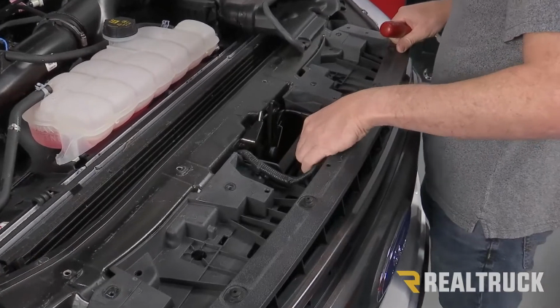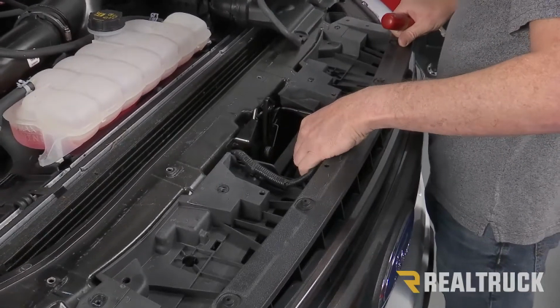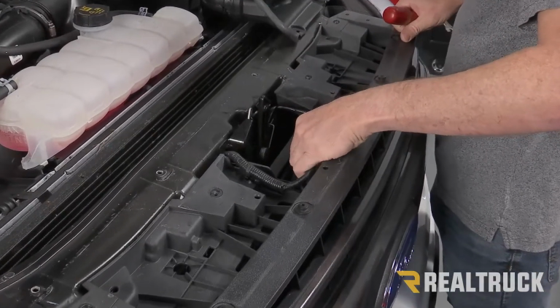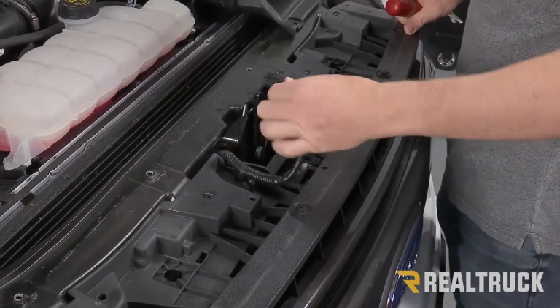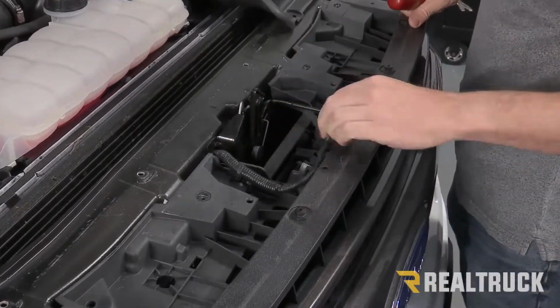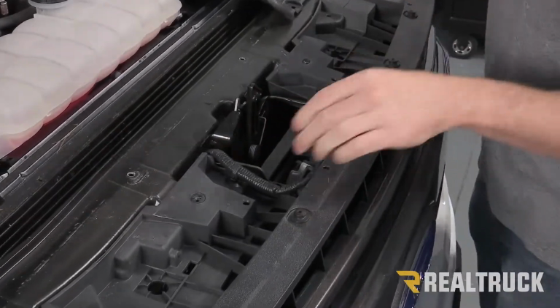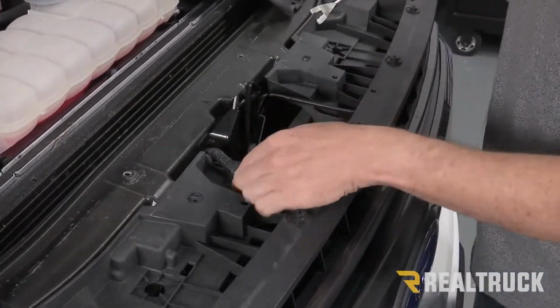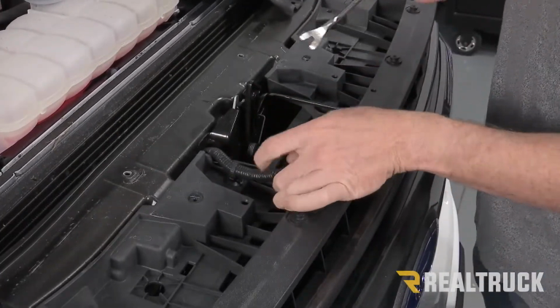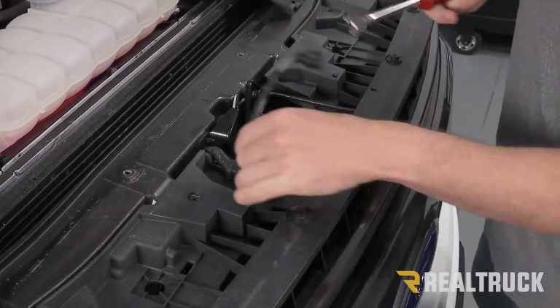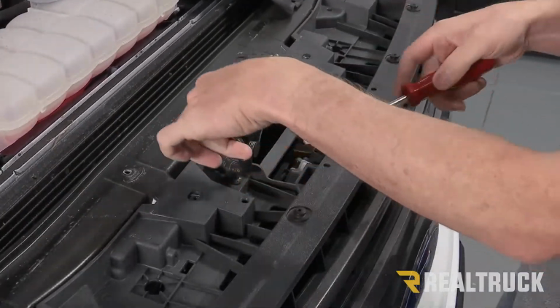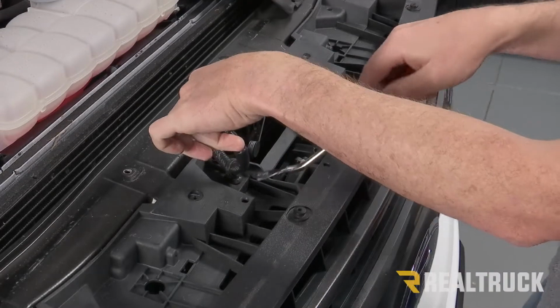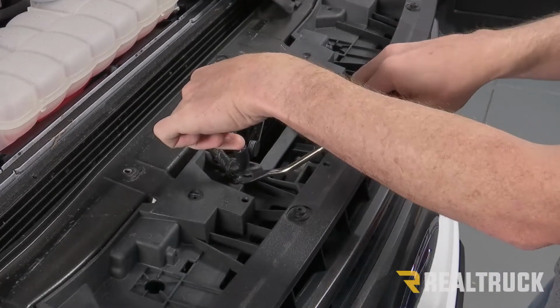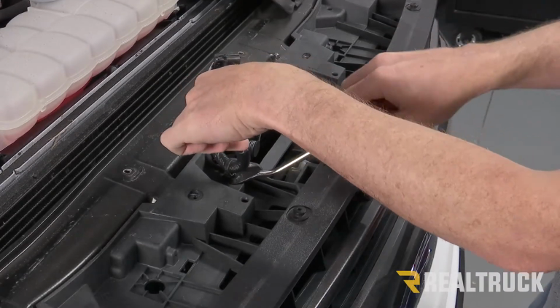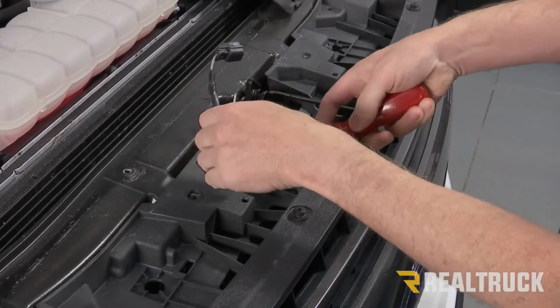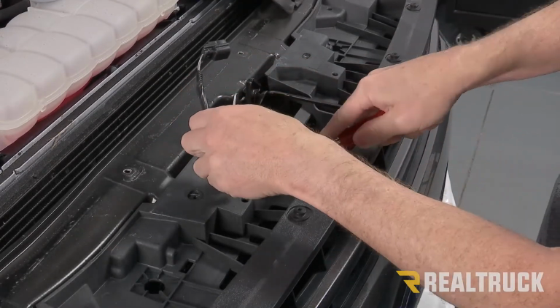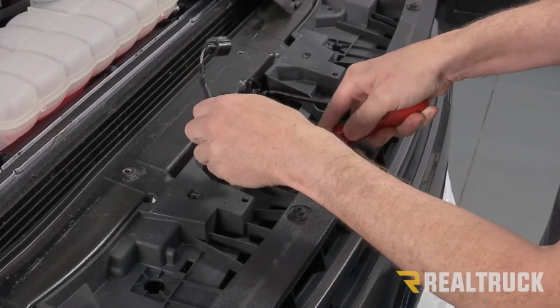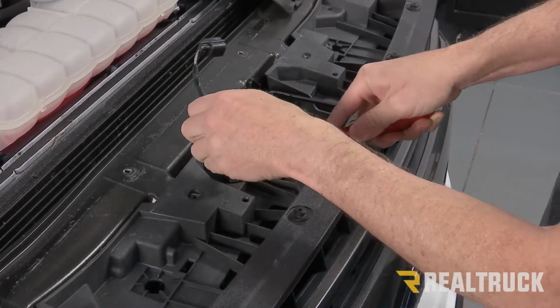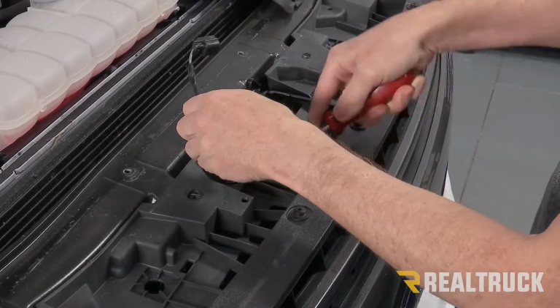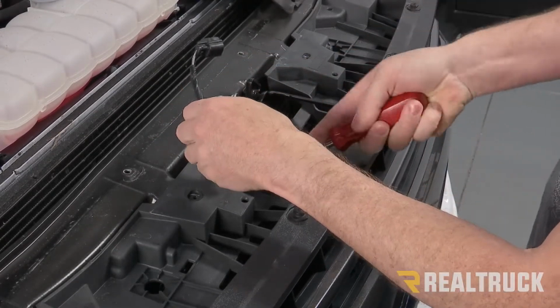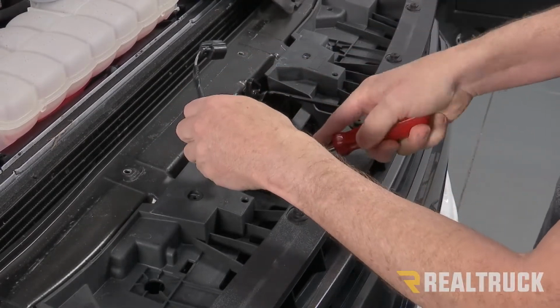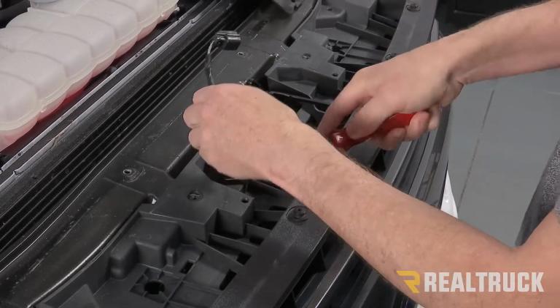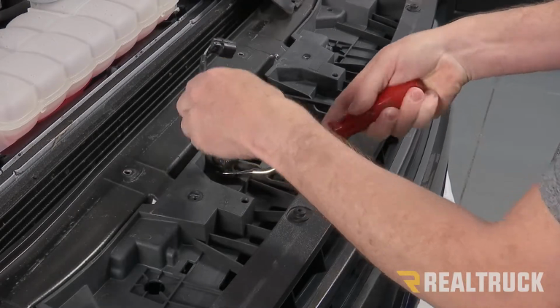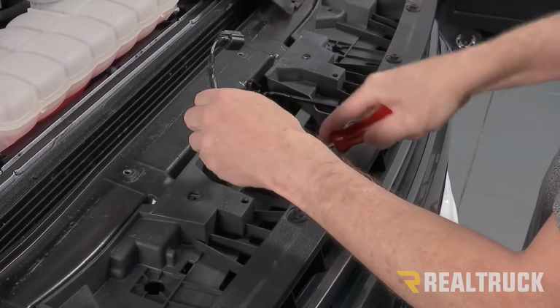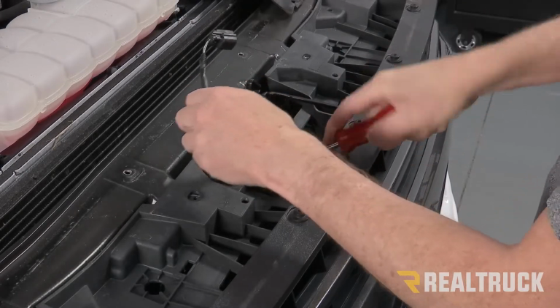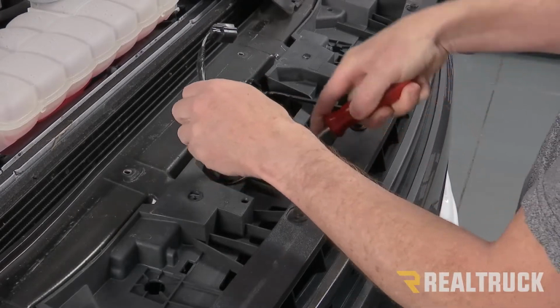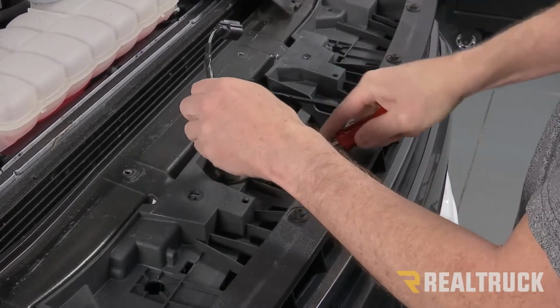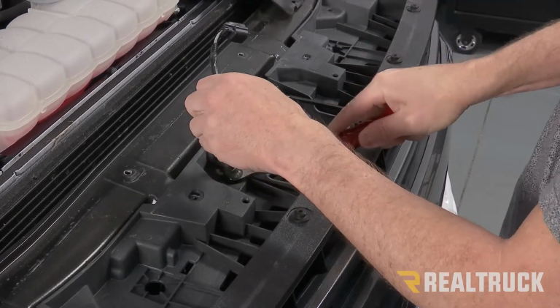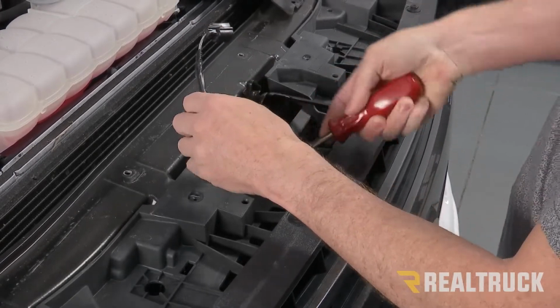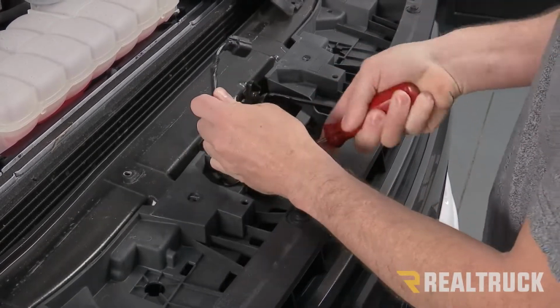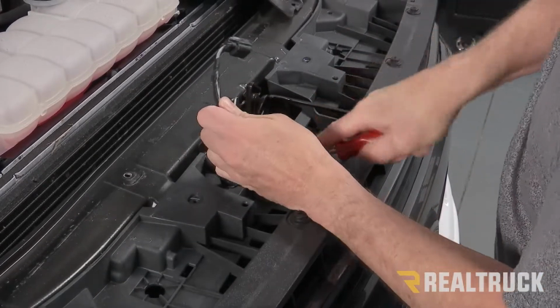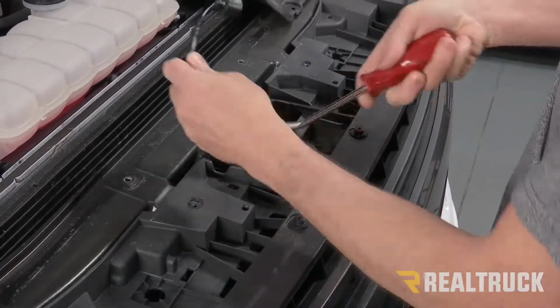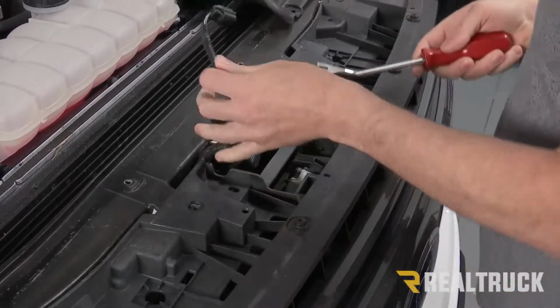Just unplug it and pull it out, and then also the fastener that holds the wire harness in place — remove that as well.